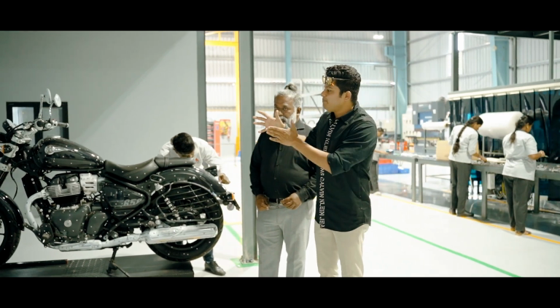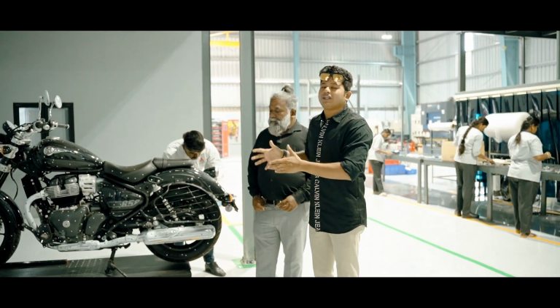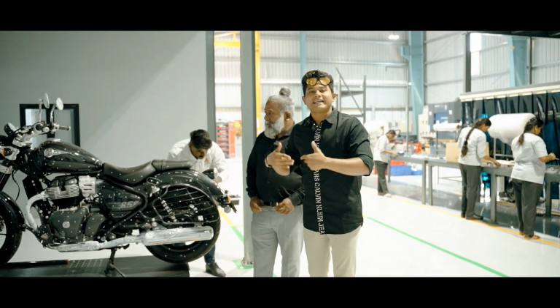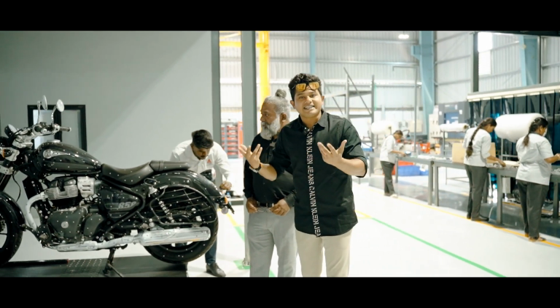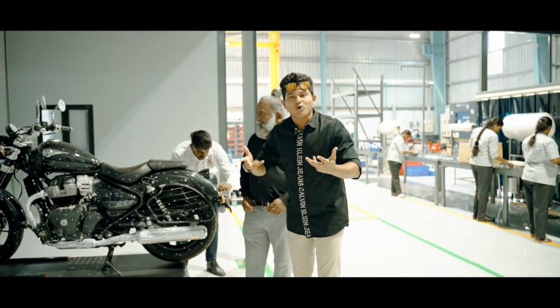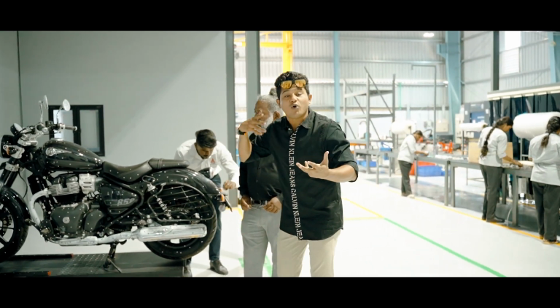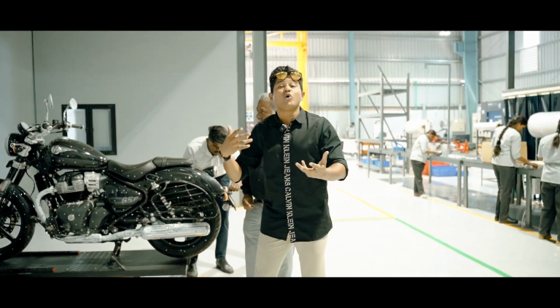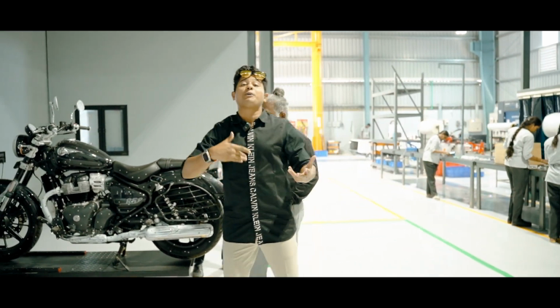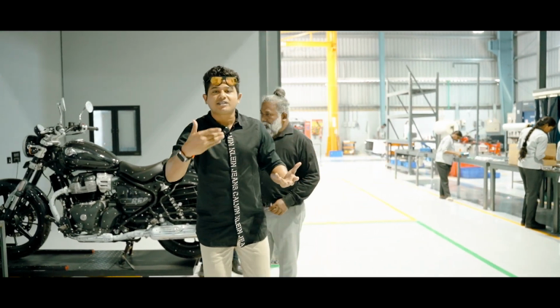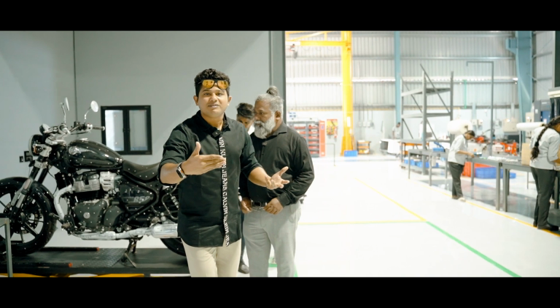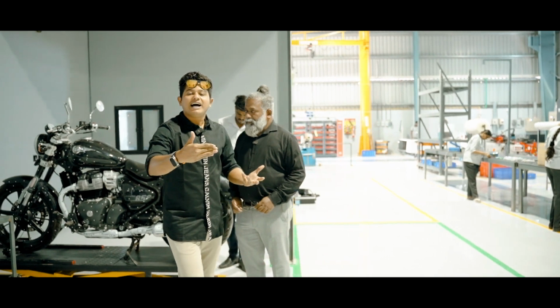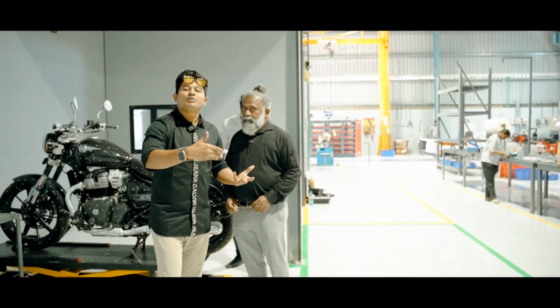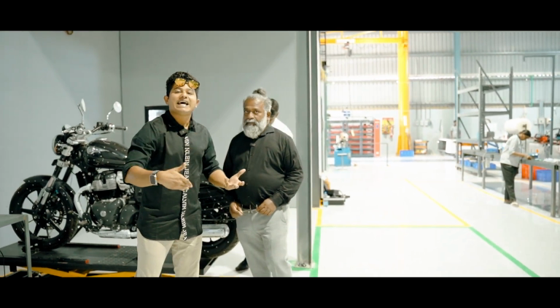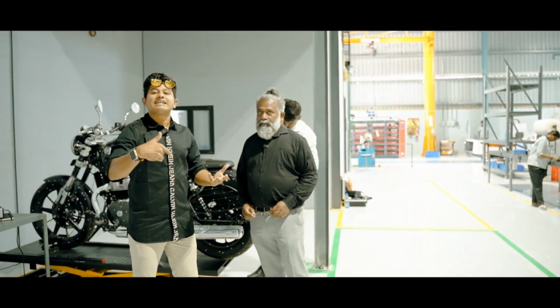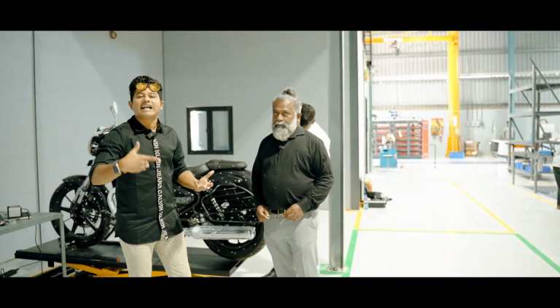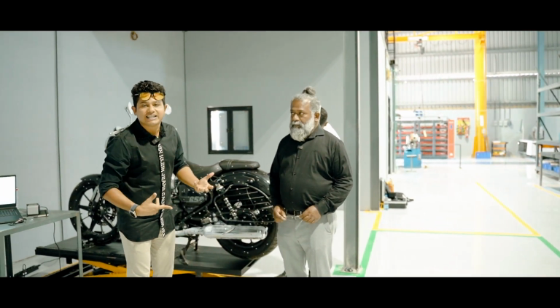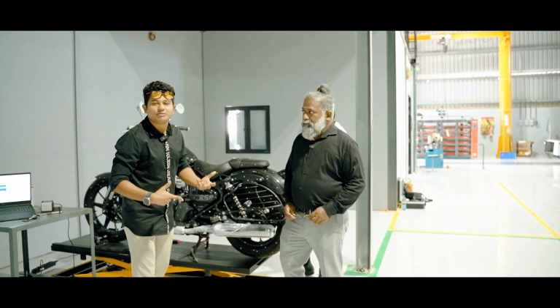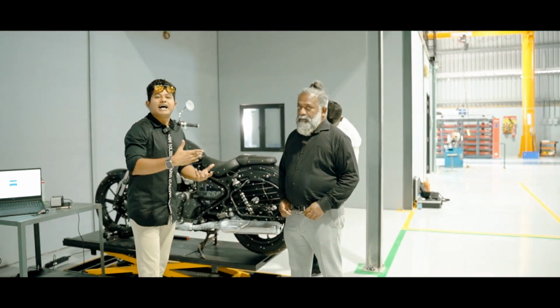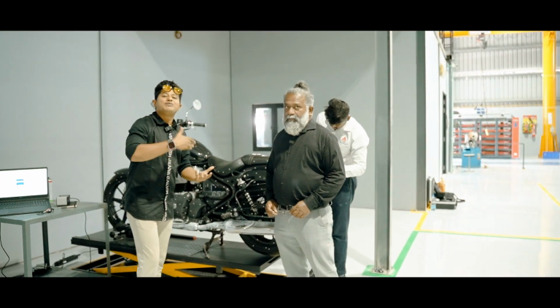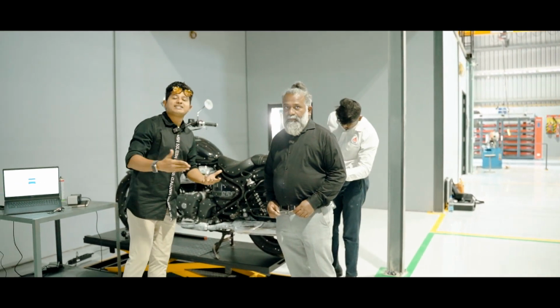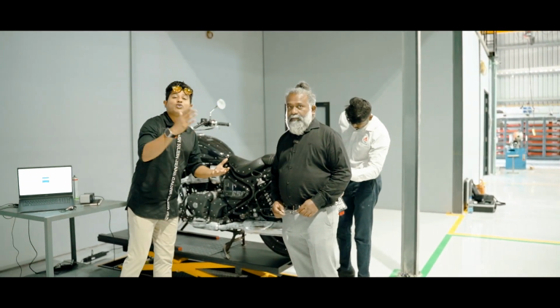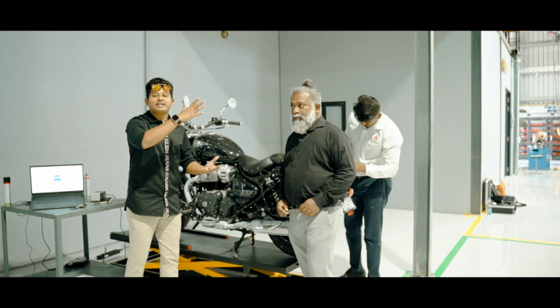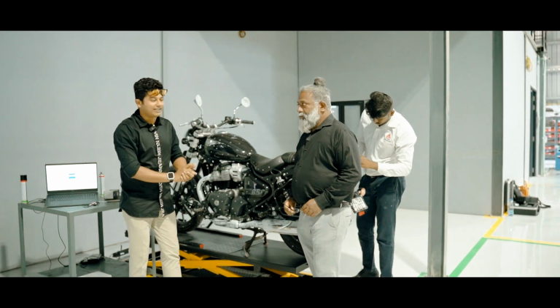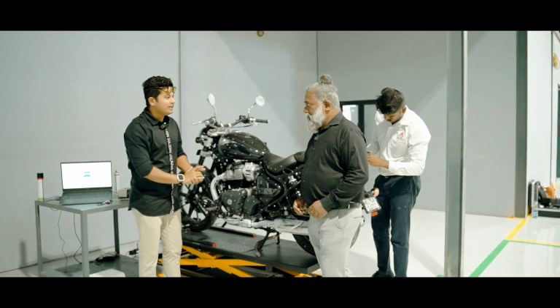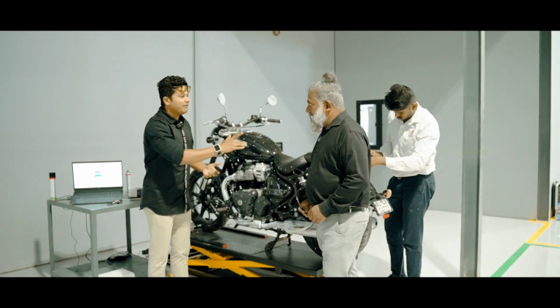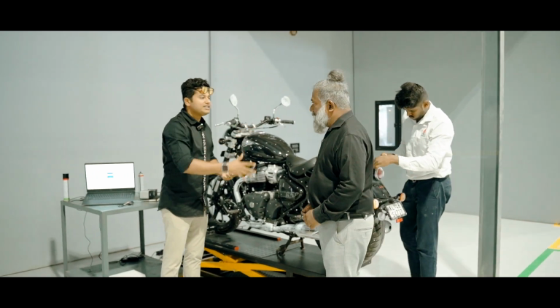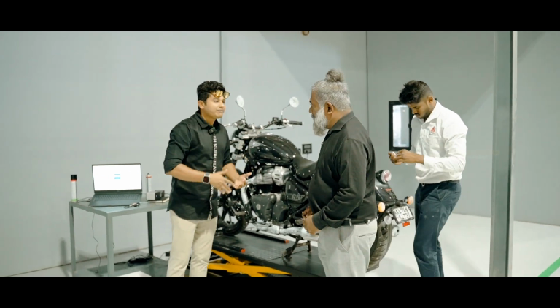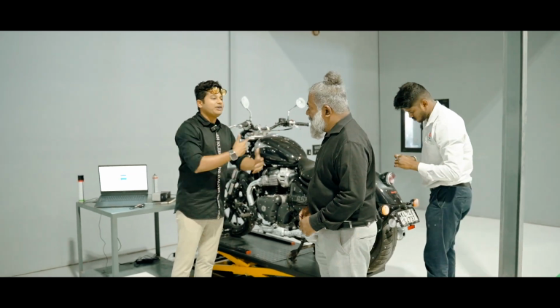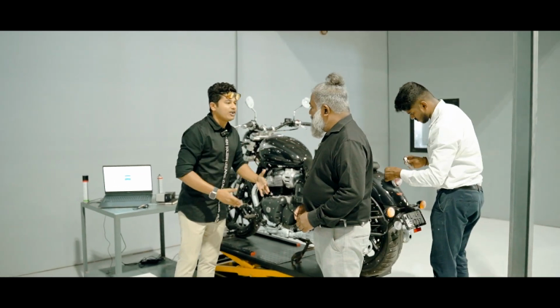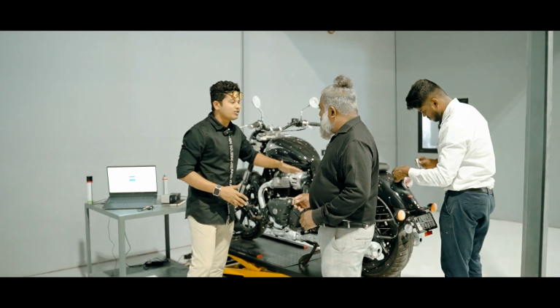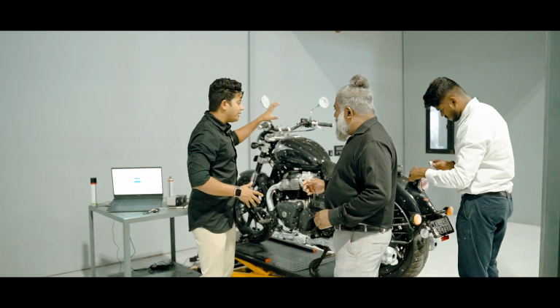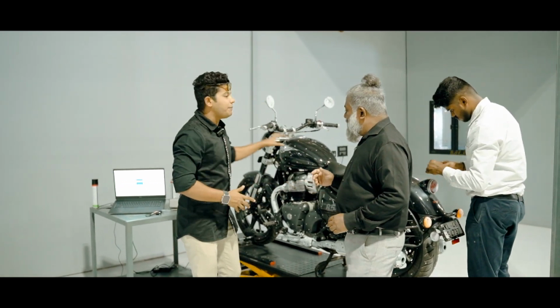Now, we are creating a new product. We are working with a new product.